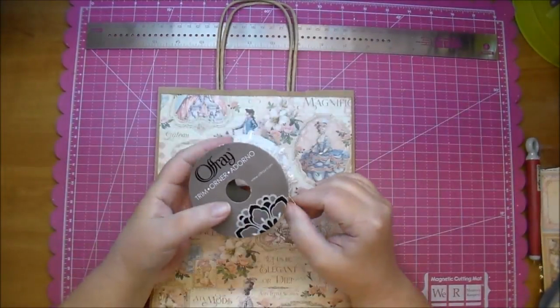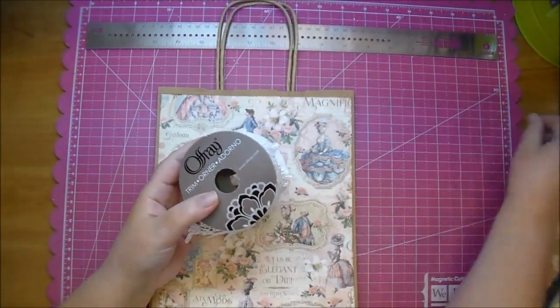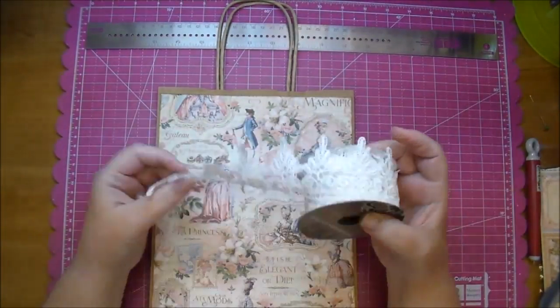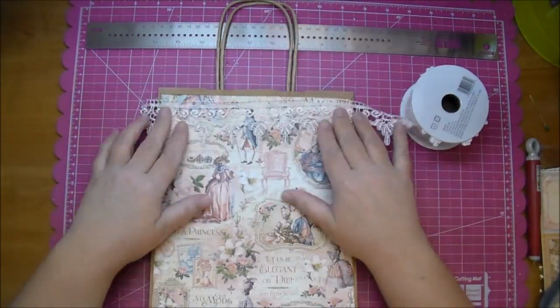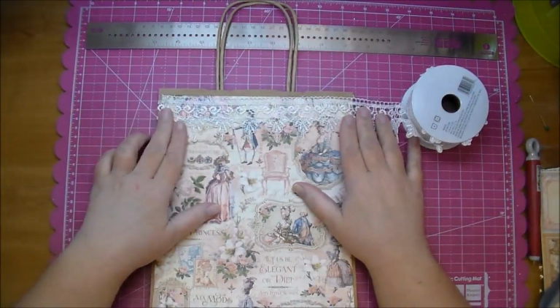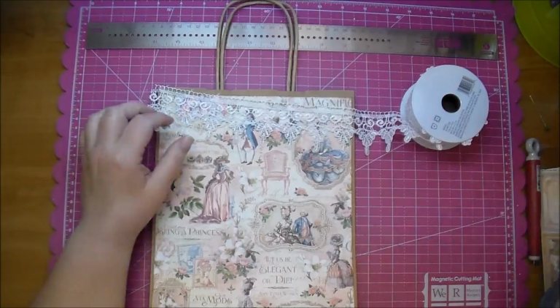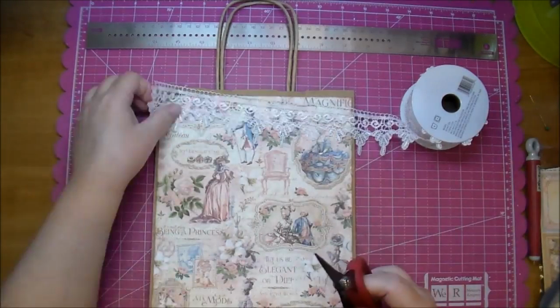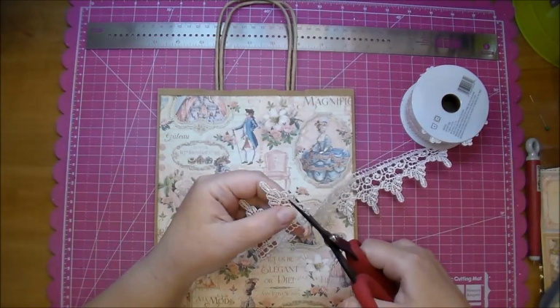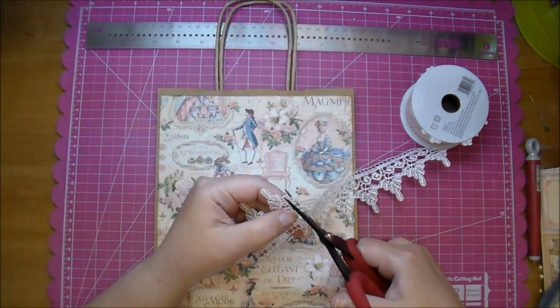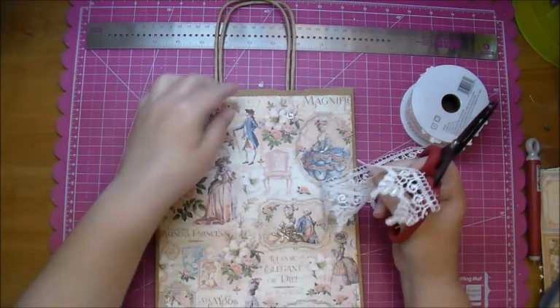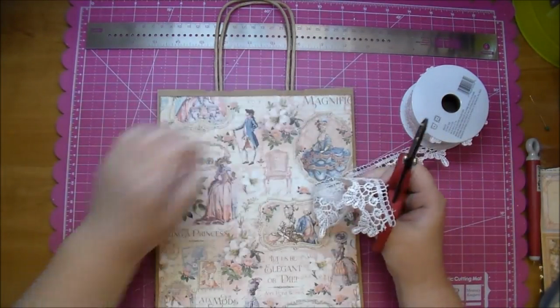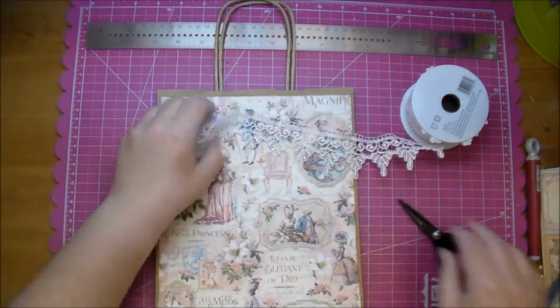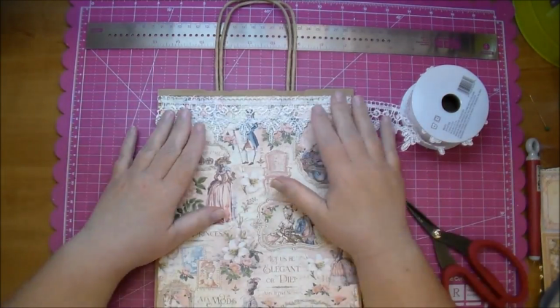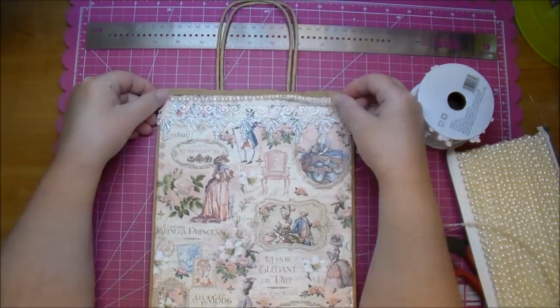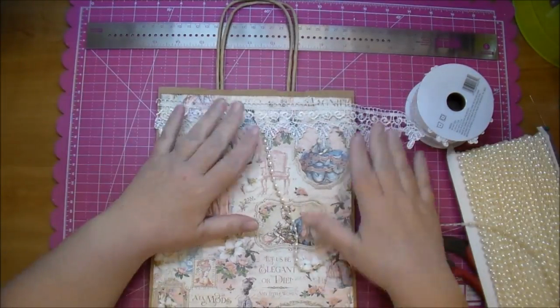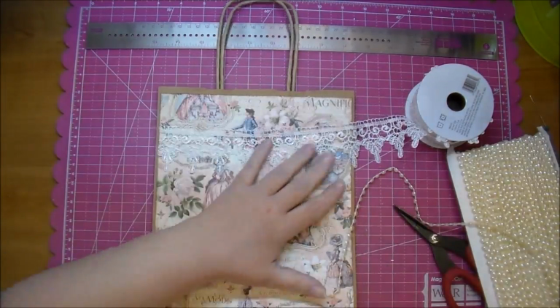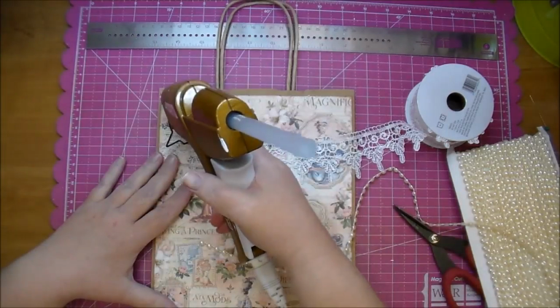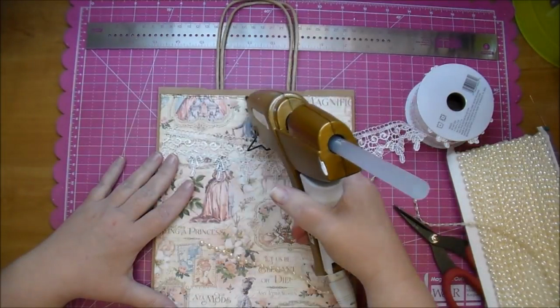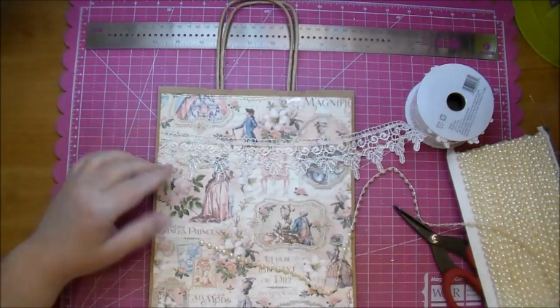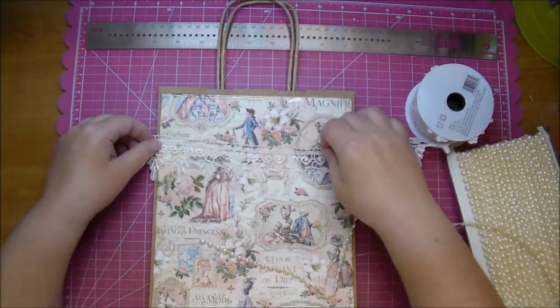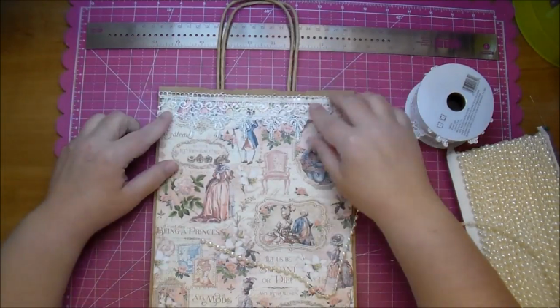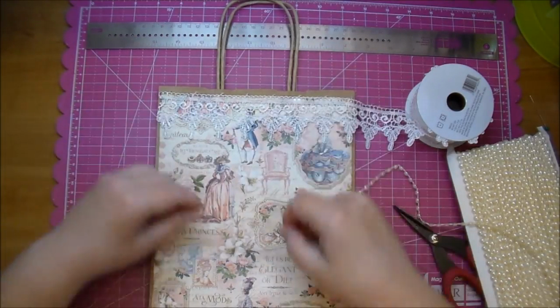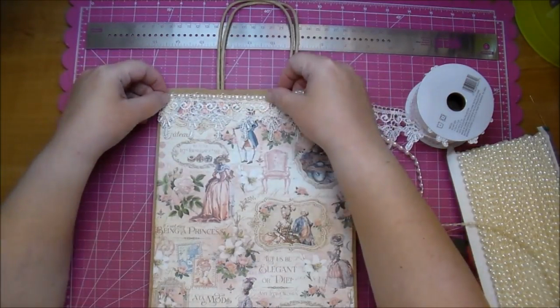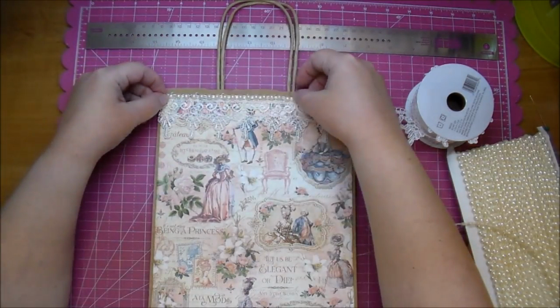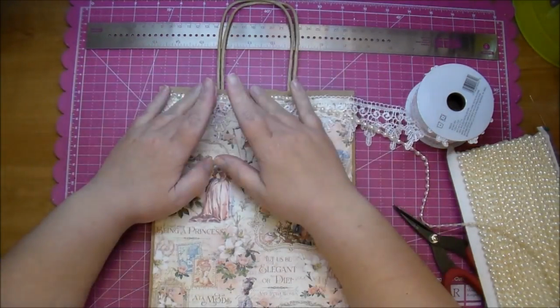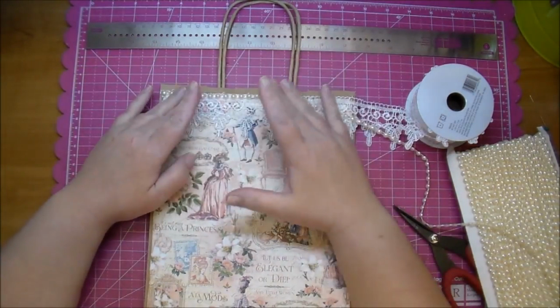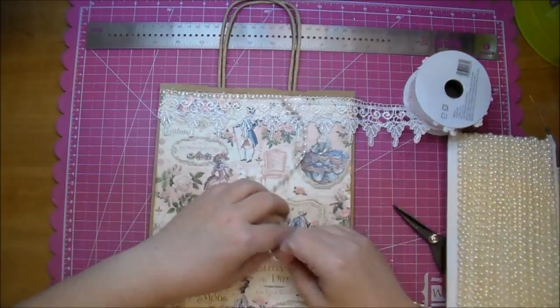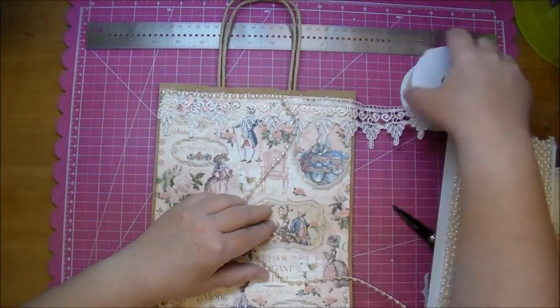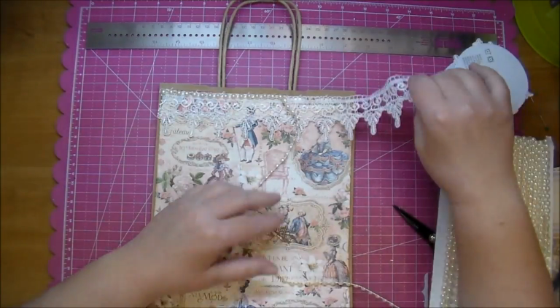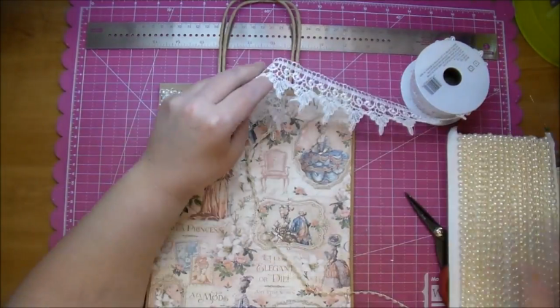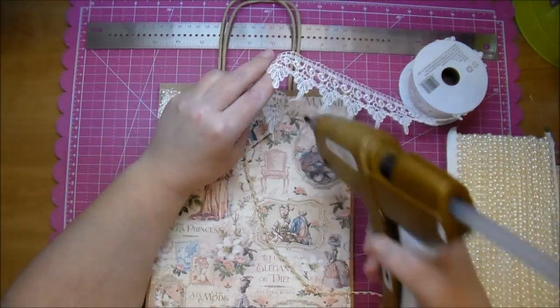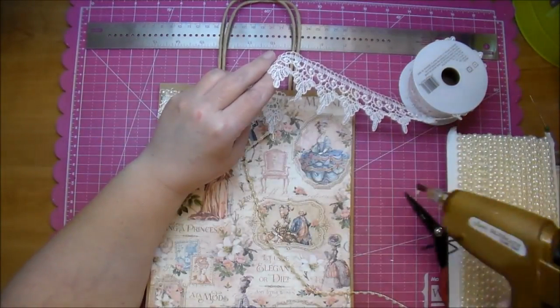Now I'm adding some lace that I got from Walmart — it's a beautiful lace — so I'm just going to trim the top of both of the sides and finish it off with some flat back pearls, and I'm doing so with hot glue.